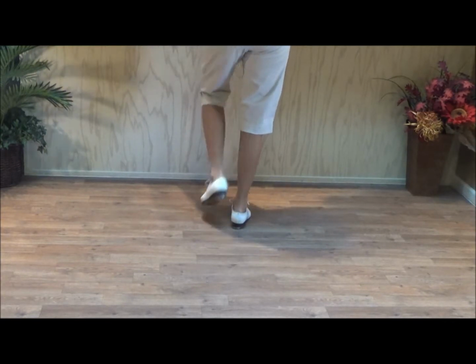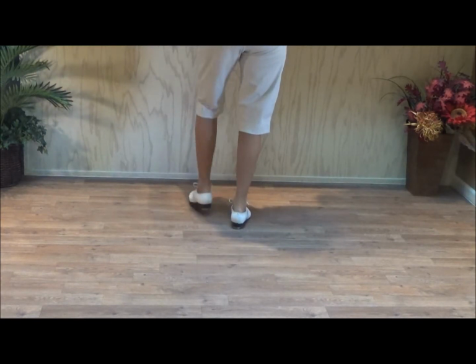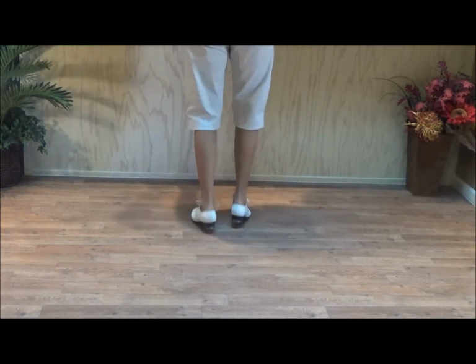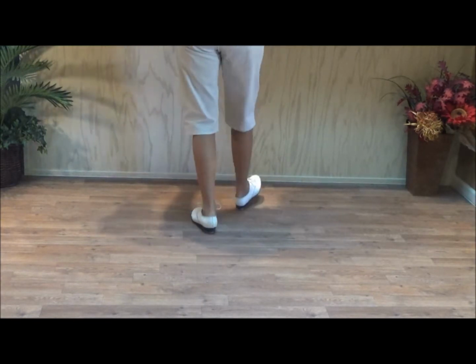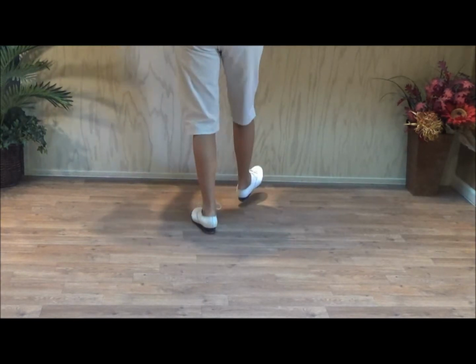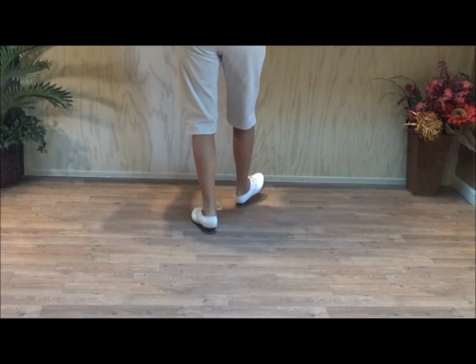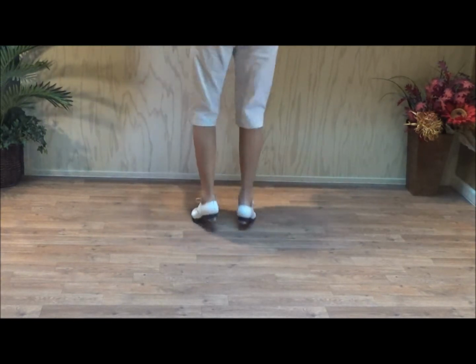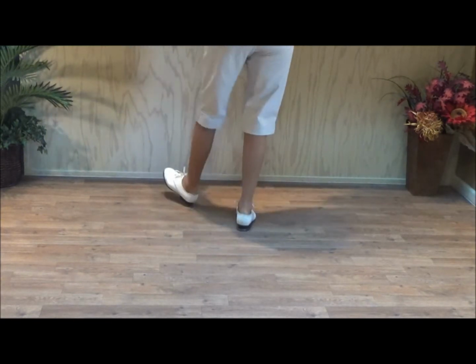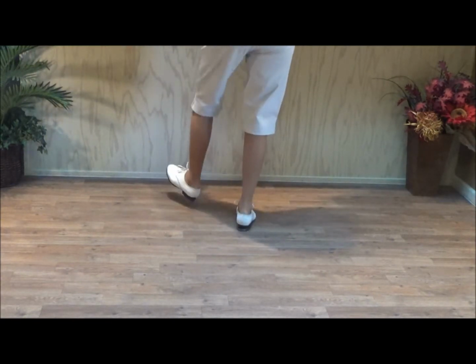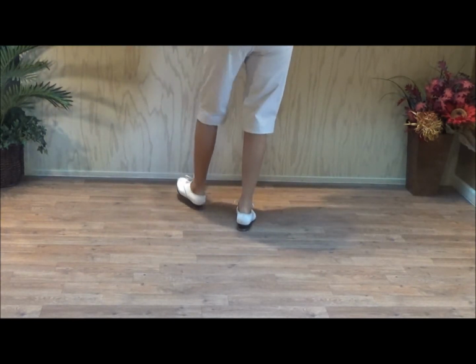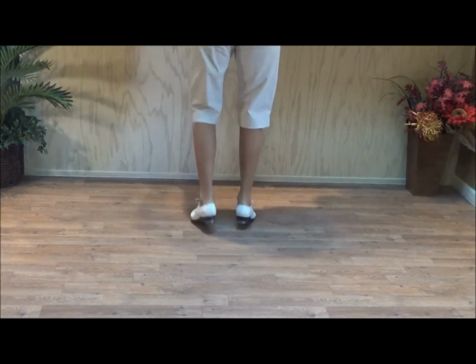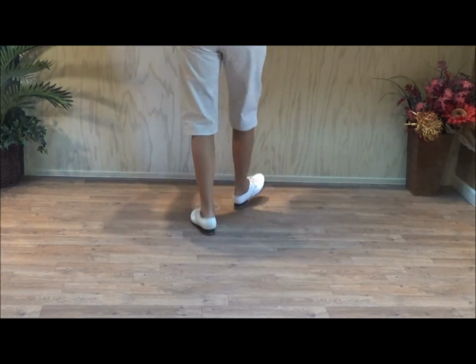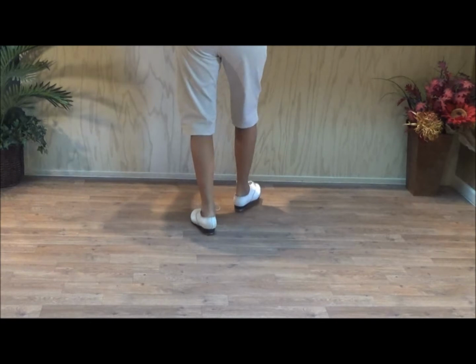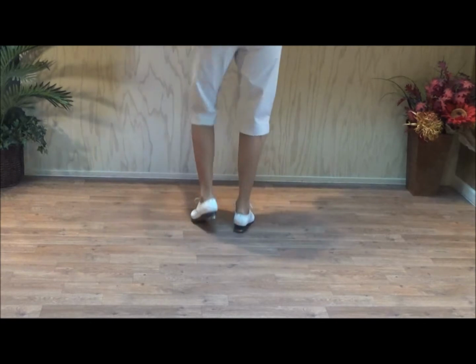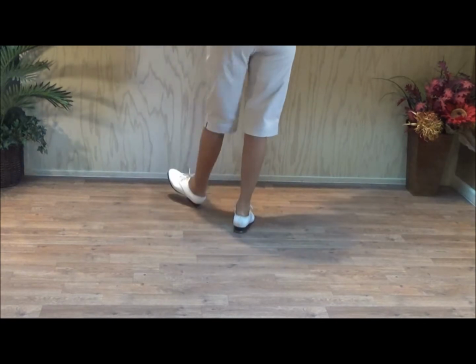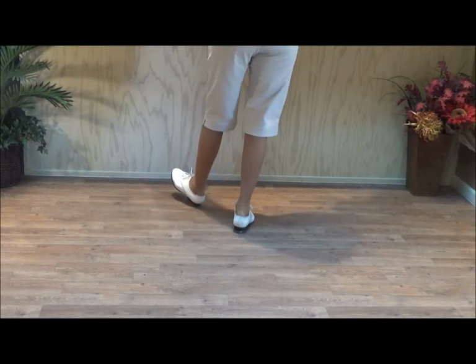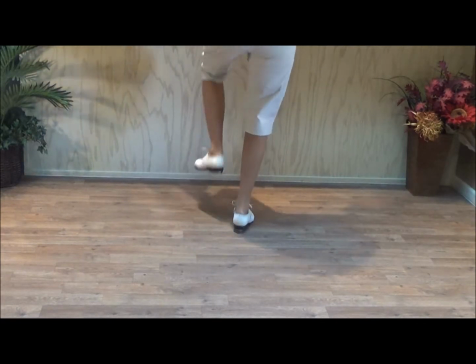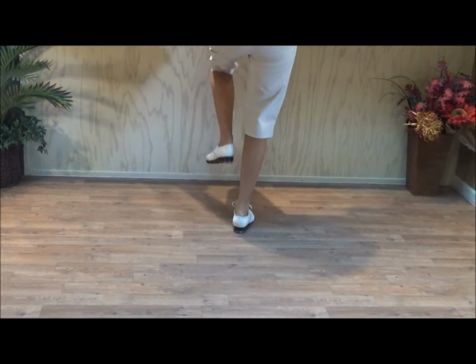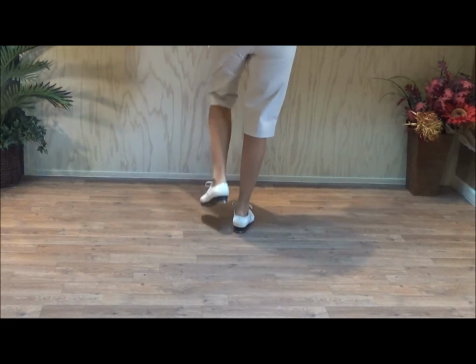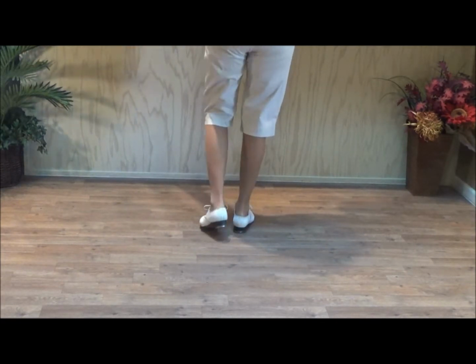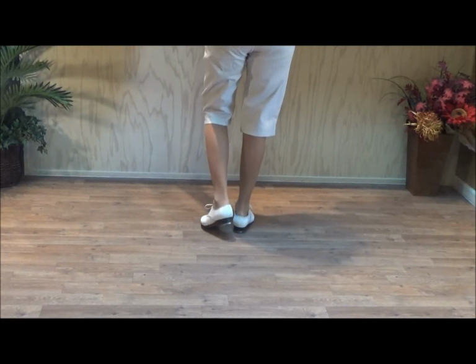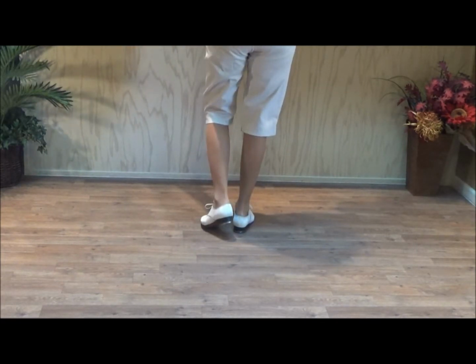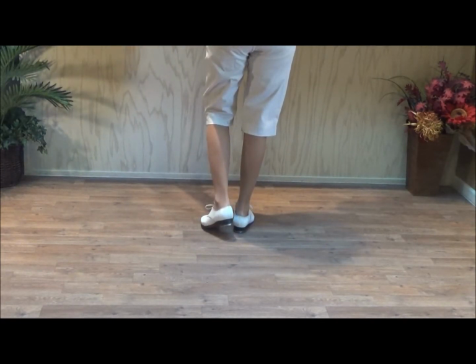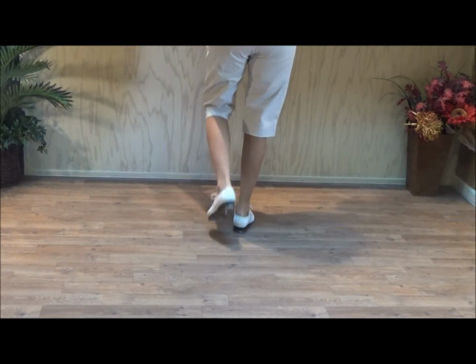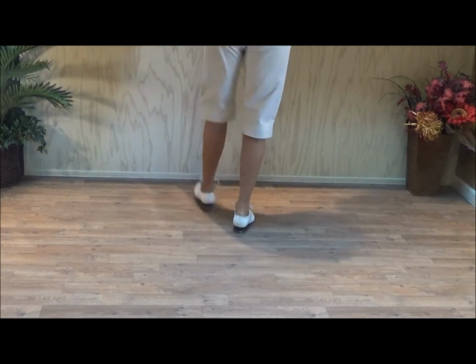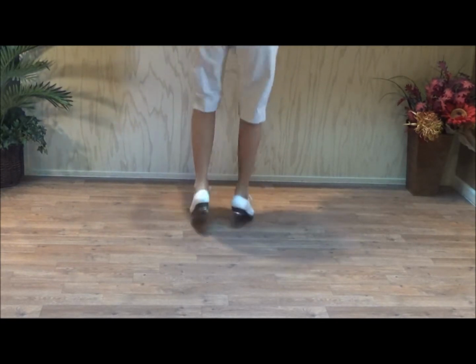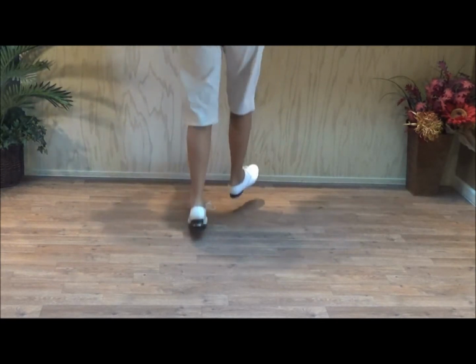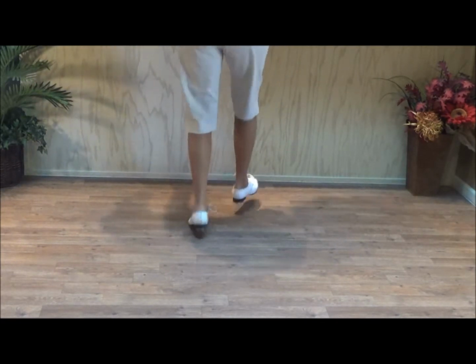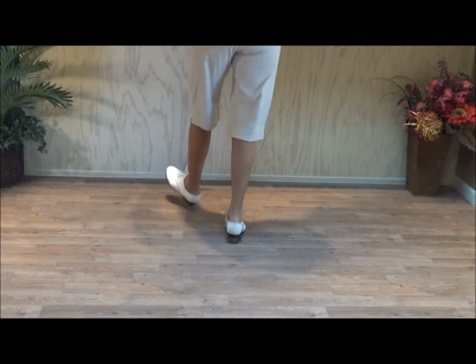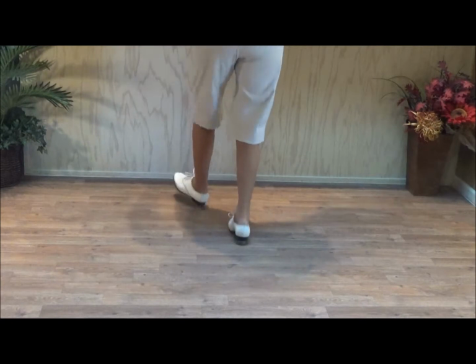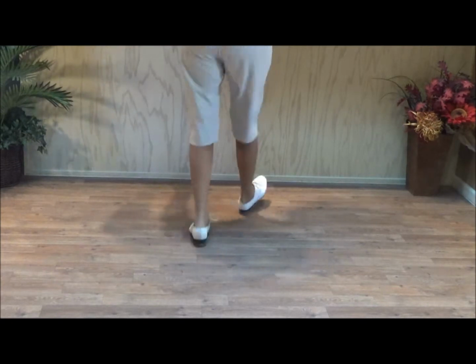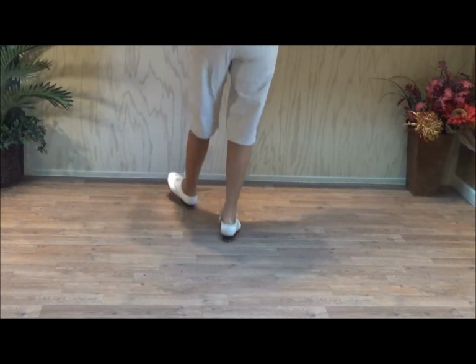It's double toe: right, right, left, left, right, left, up. With the bouncy it is double right, right, left, left, right, left.